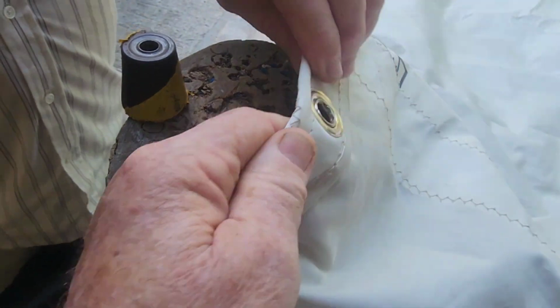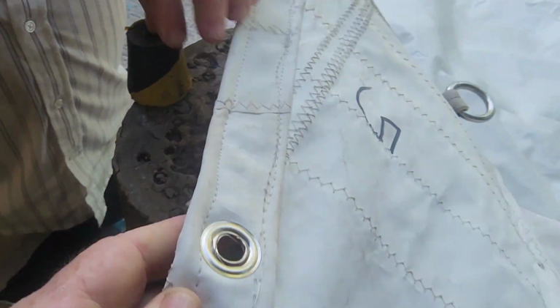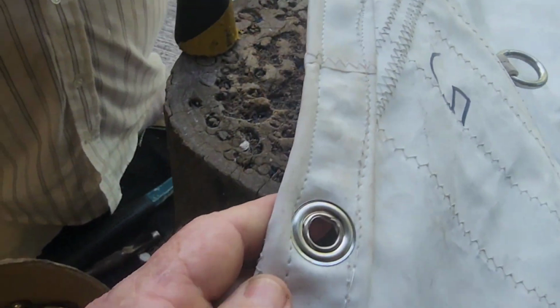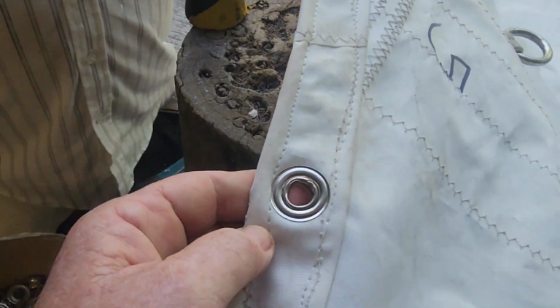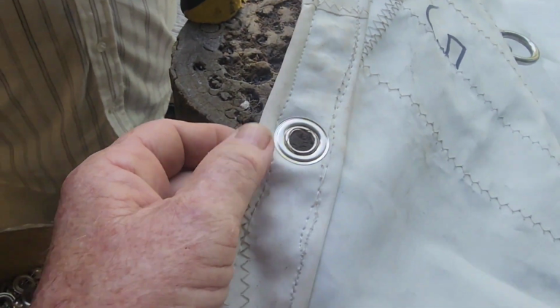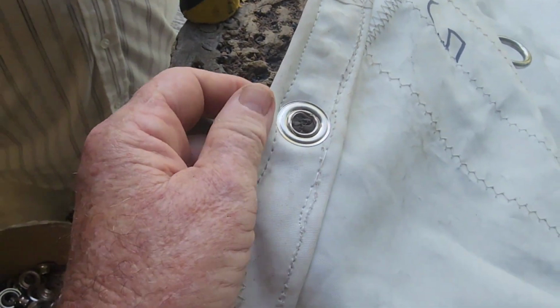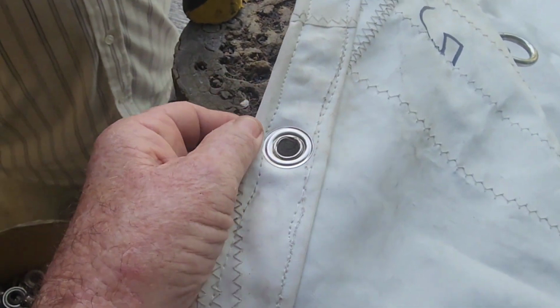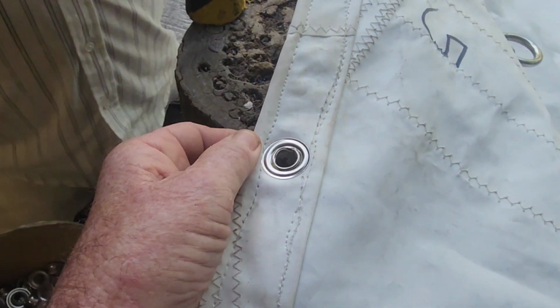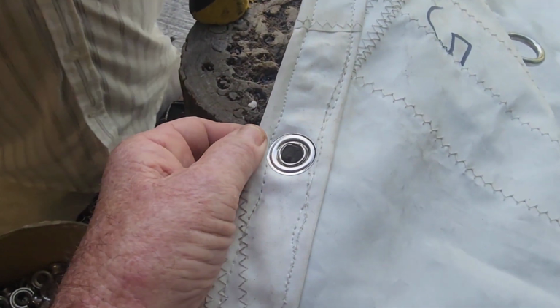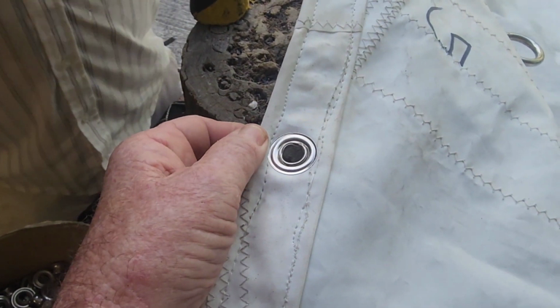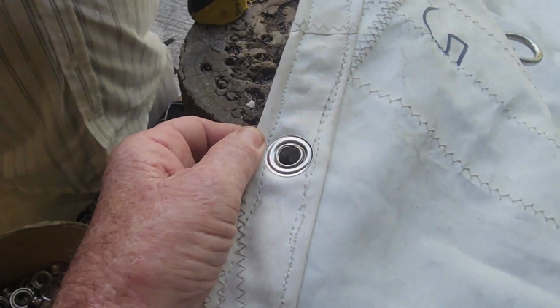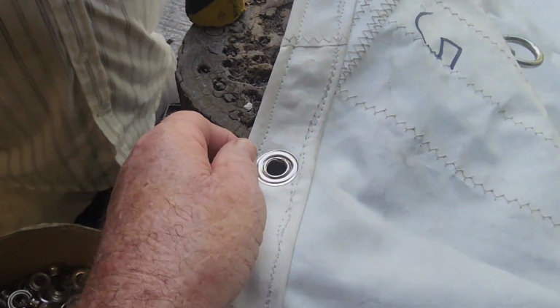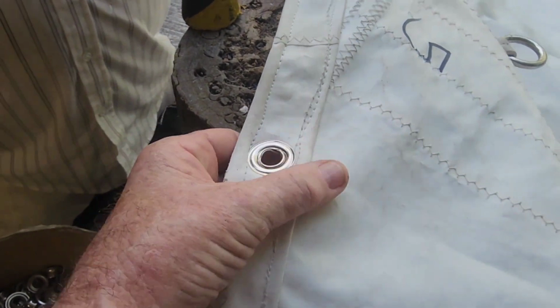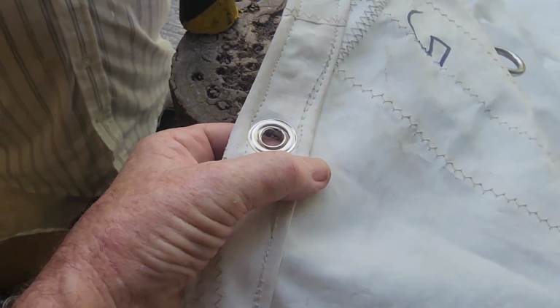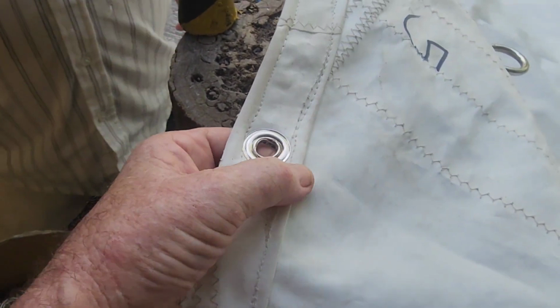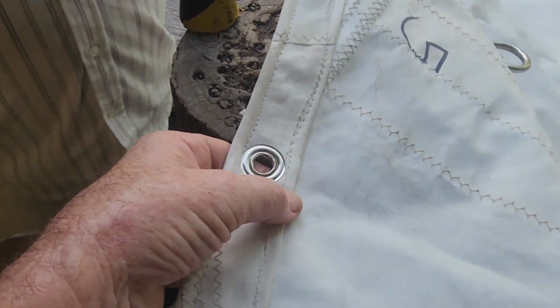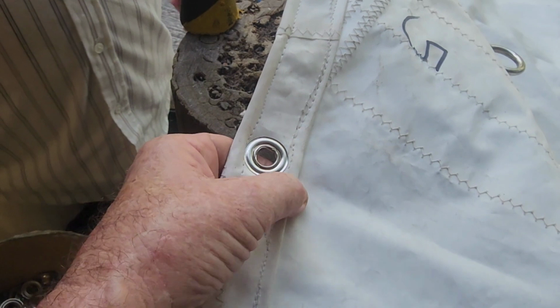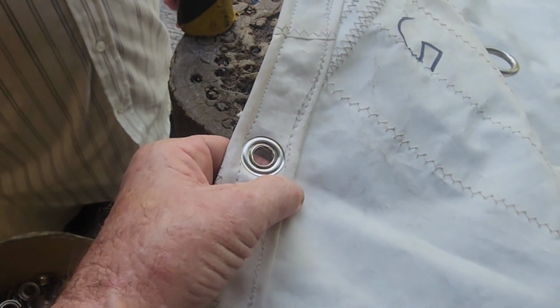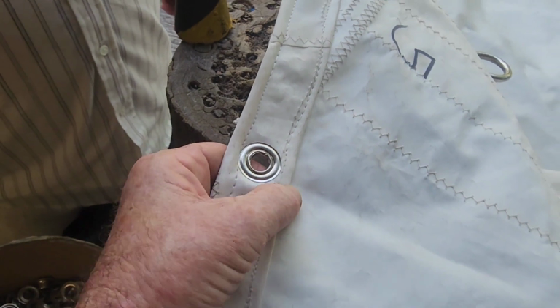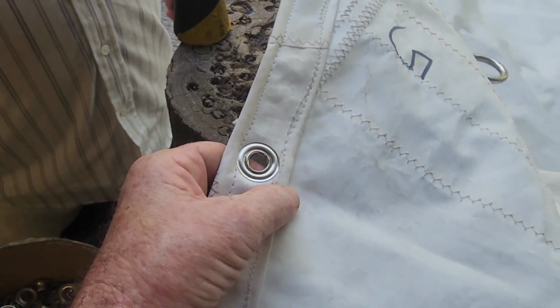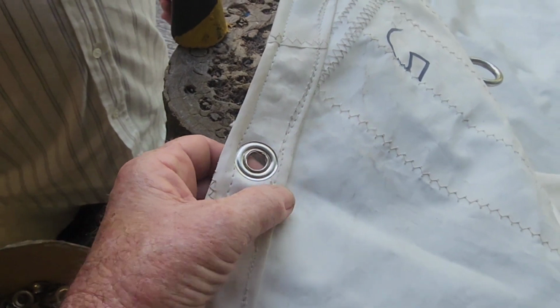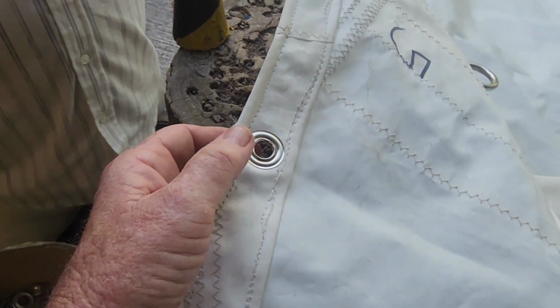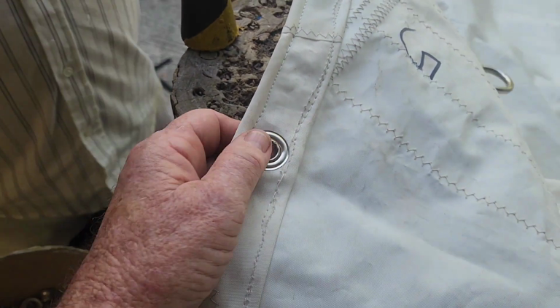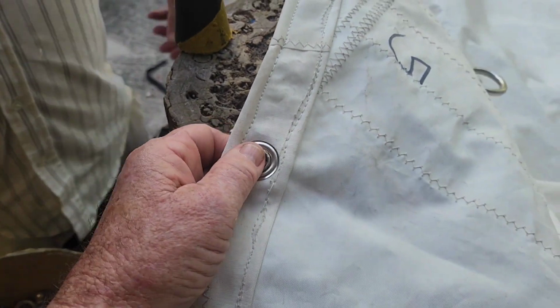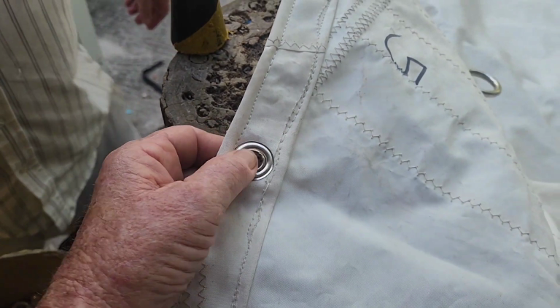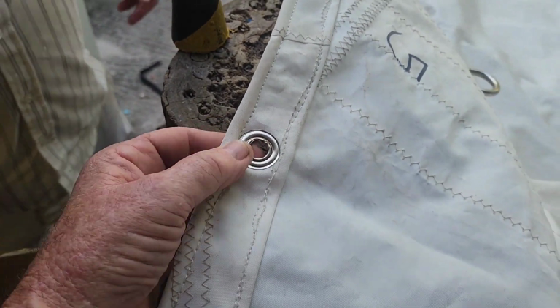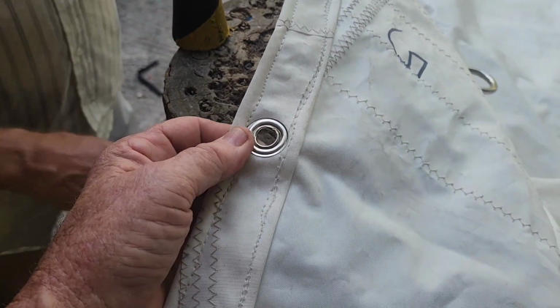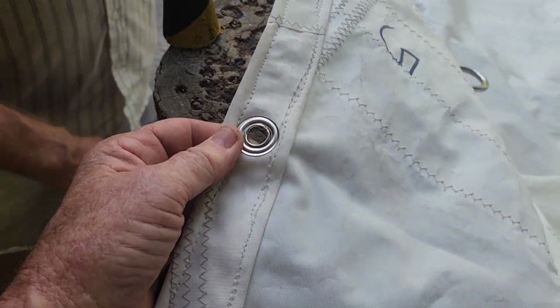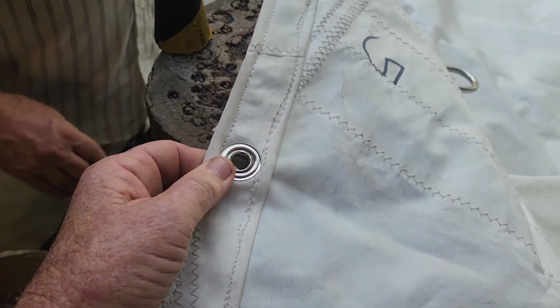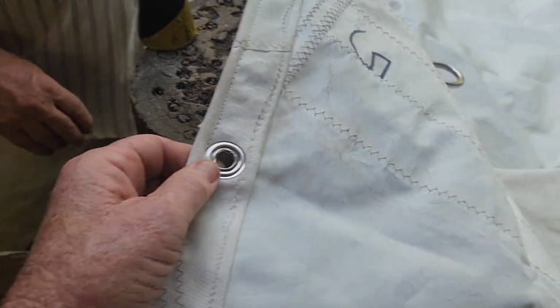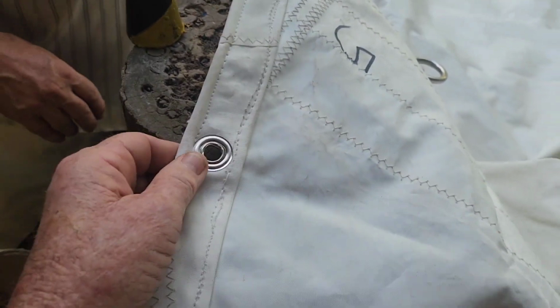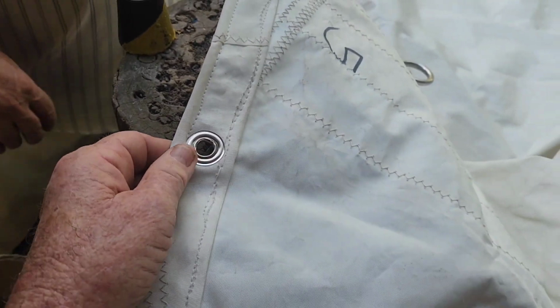You can see we've got the rope sewn into the corner here. We've got a blind edge so it doesn't fray, and the grommet right in the middle. So that should never tear out.